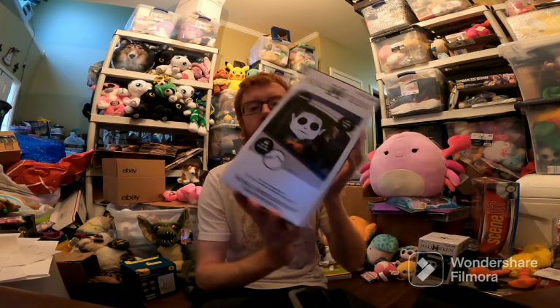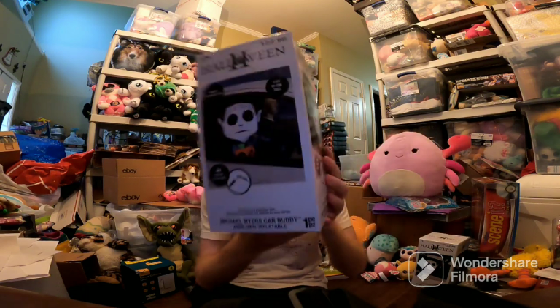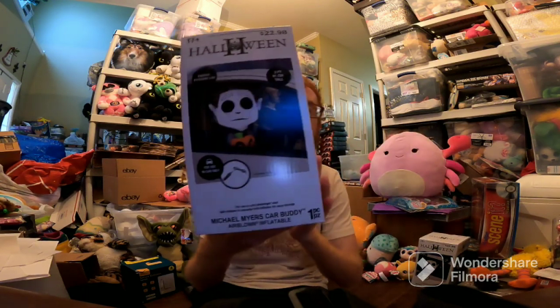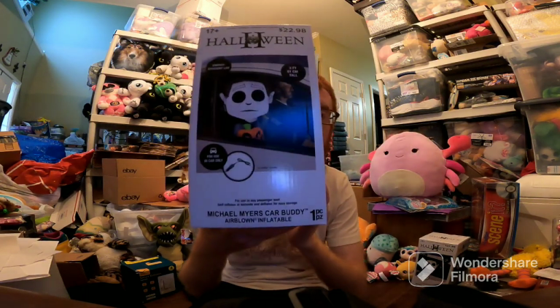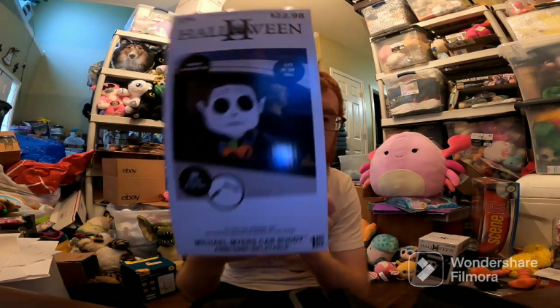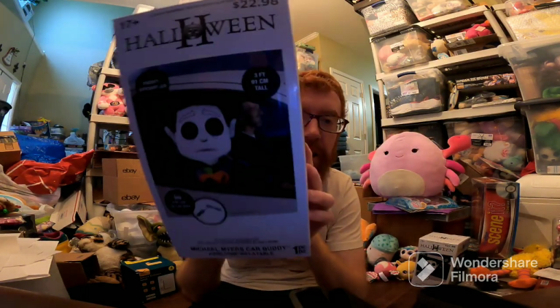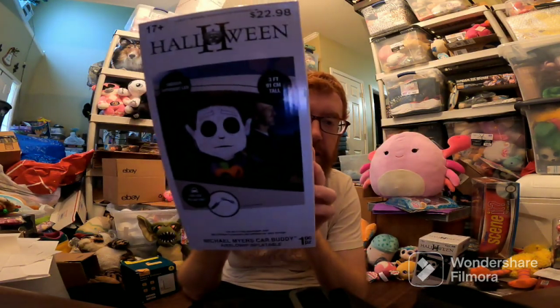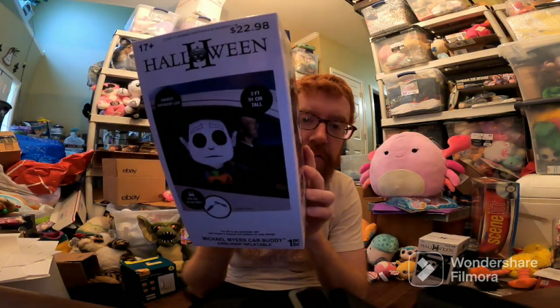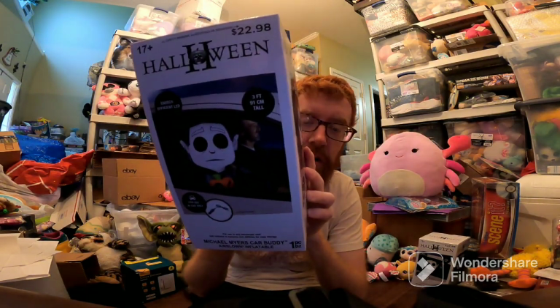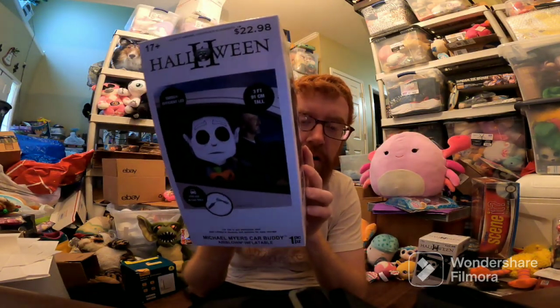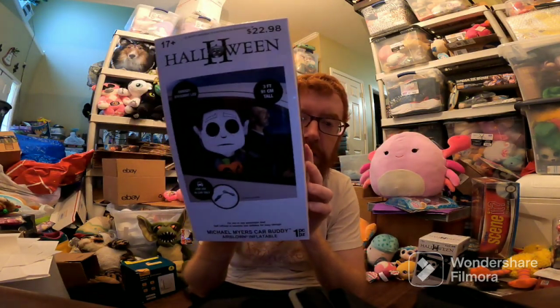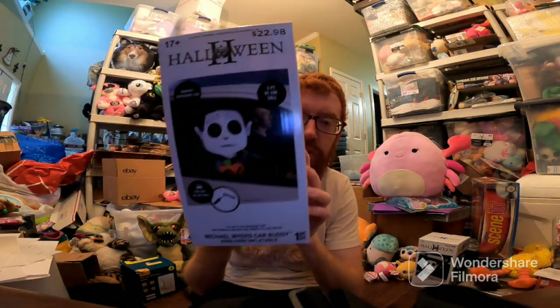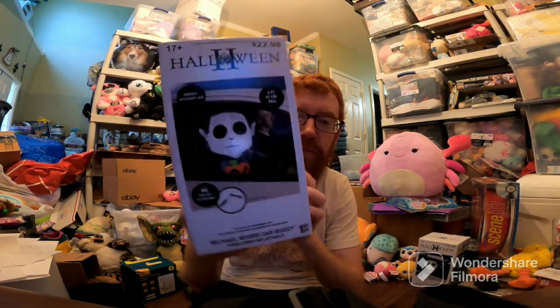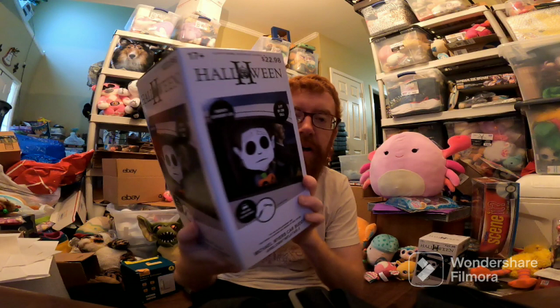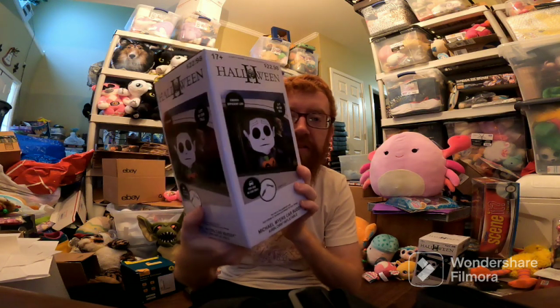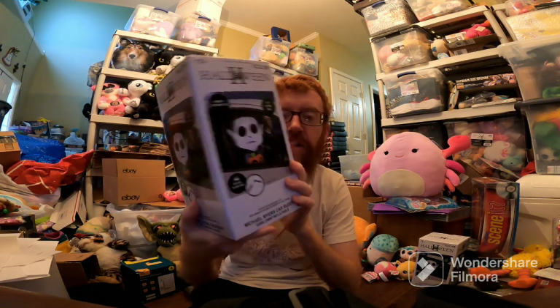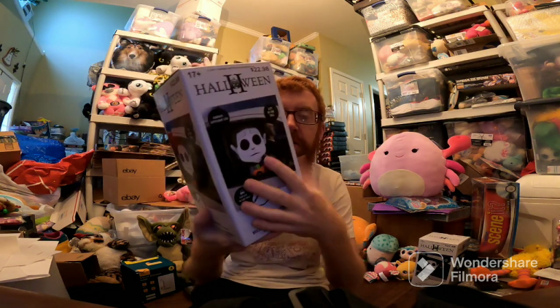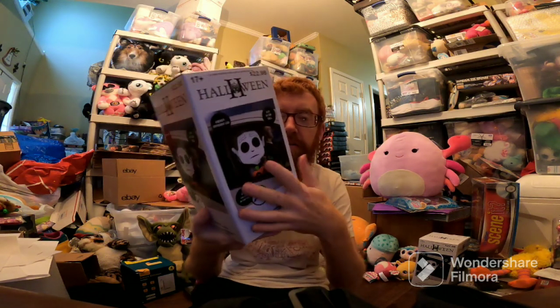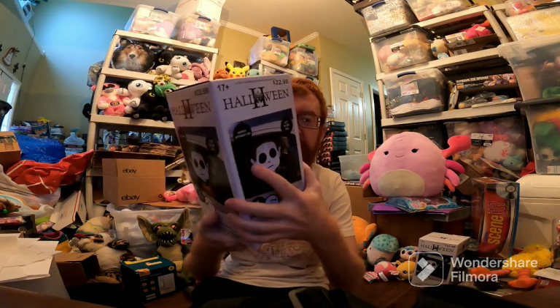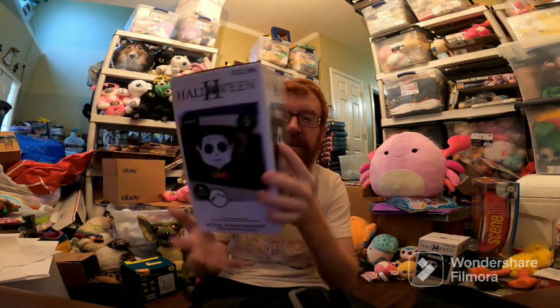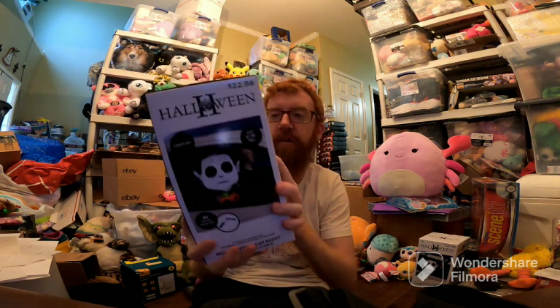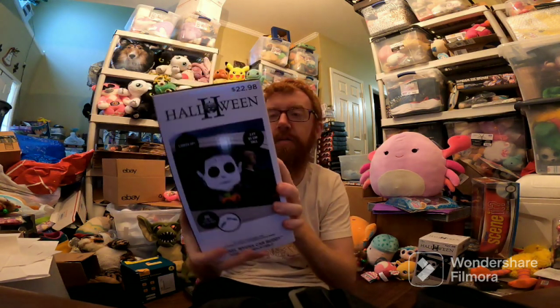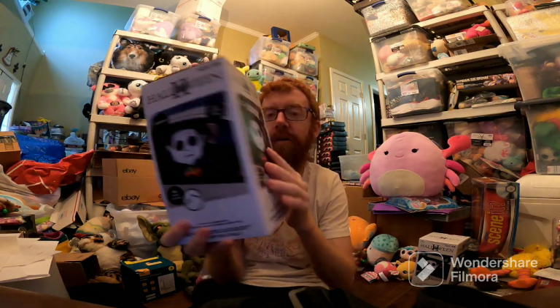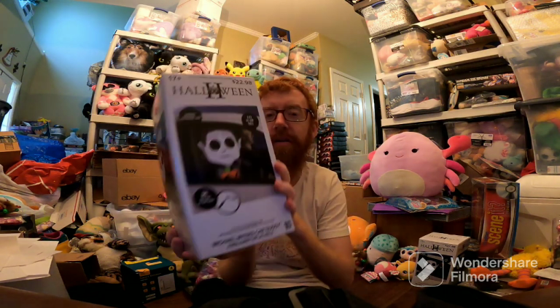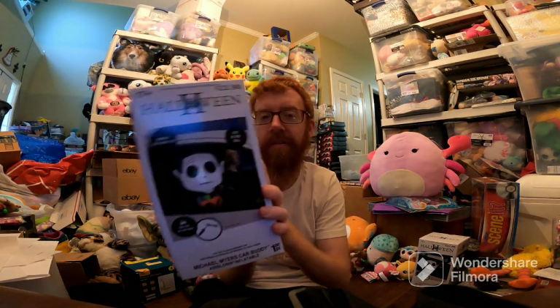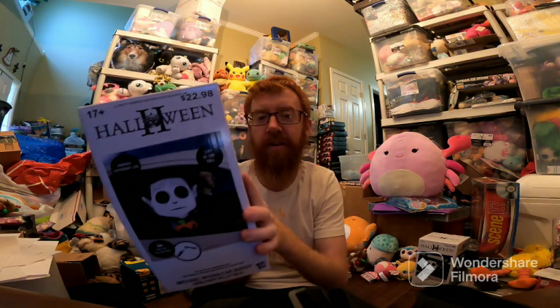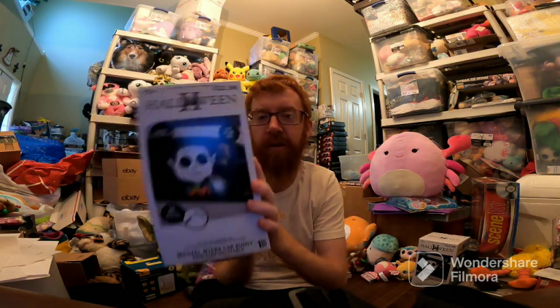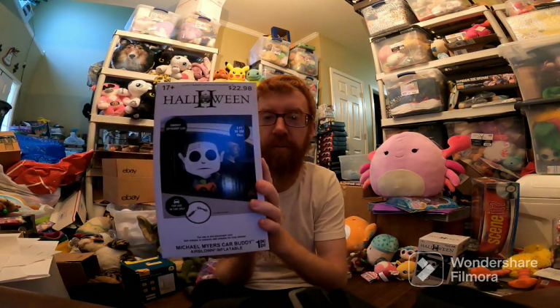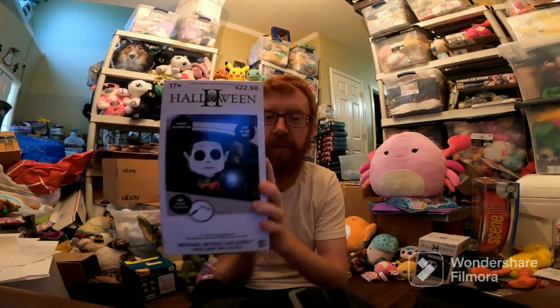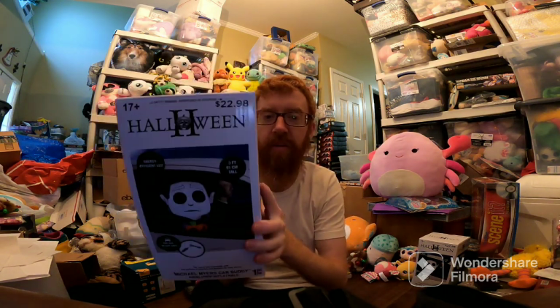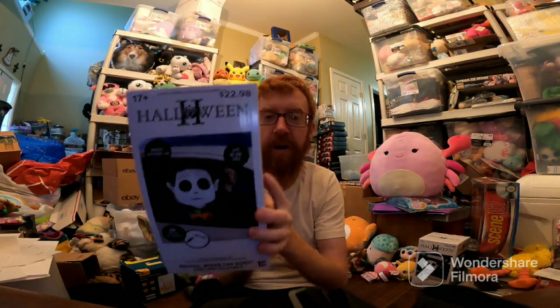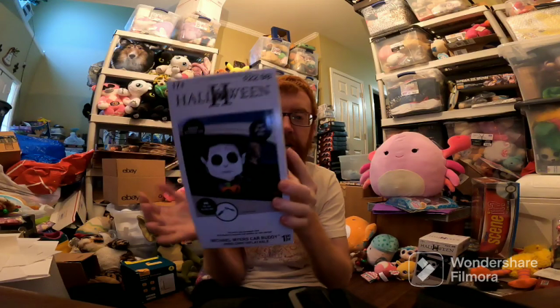Two of this guy — Michael Myers' car inflatable blow-up. I got this at Walmart for like $4. Sold it for $19 plus shipping, so I'll make a little bit of money there.